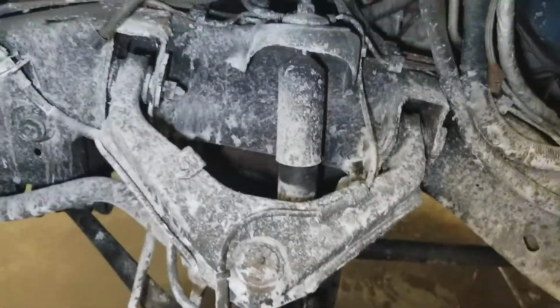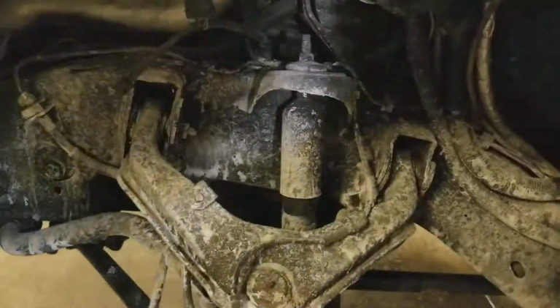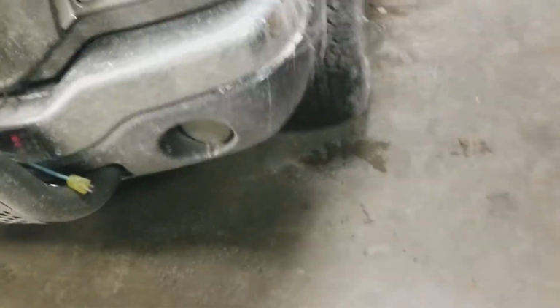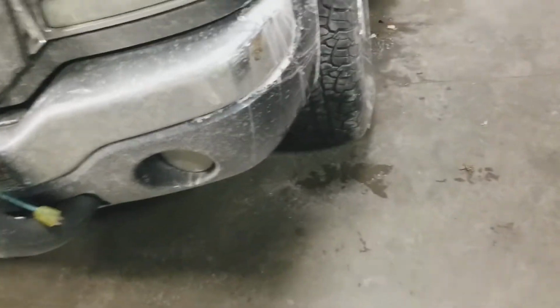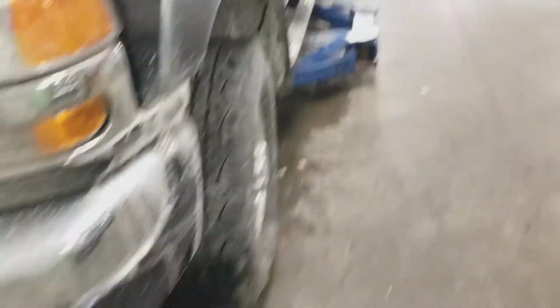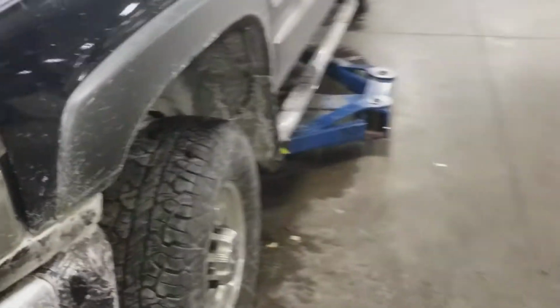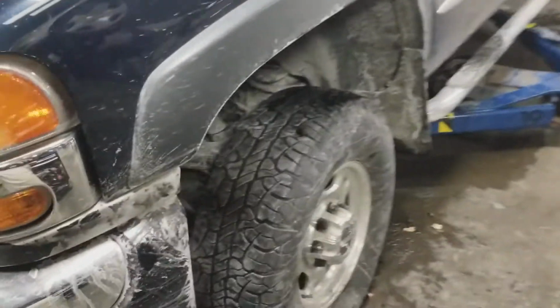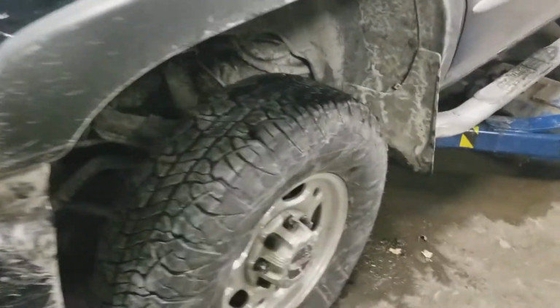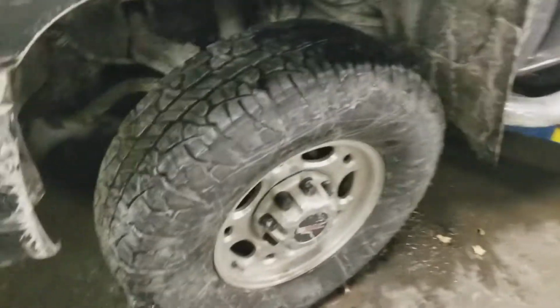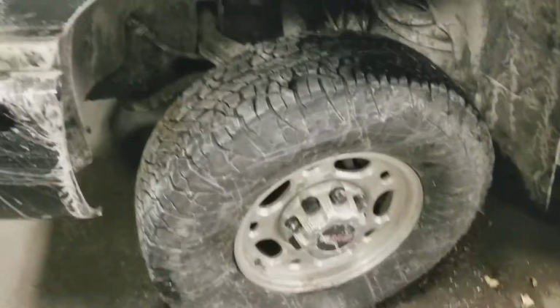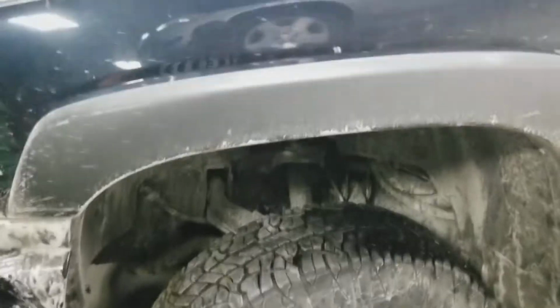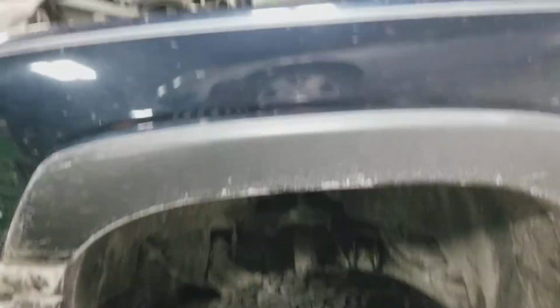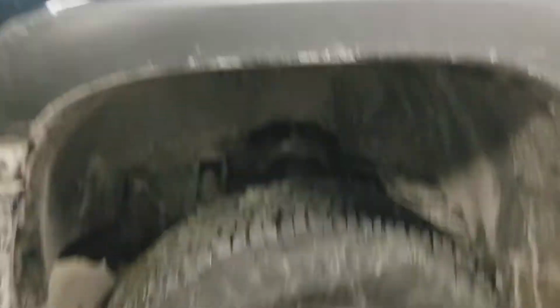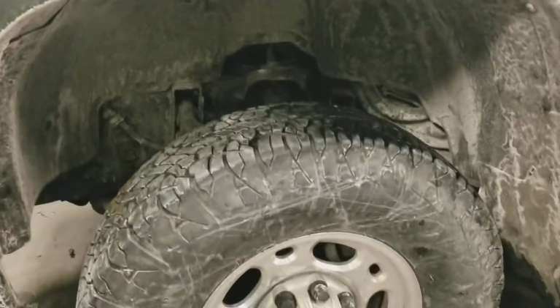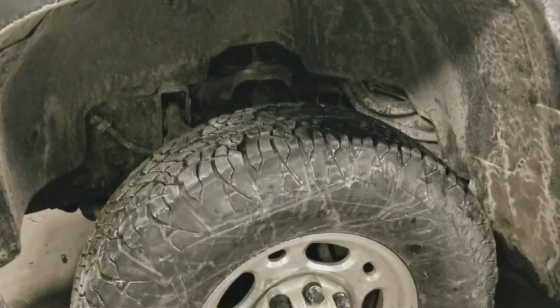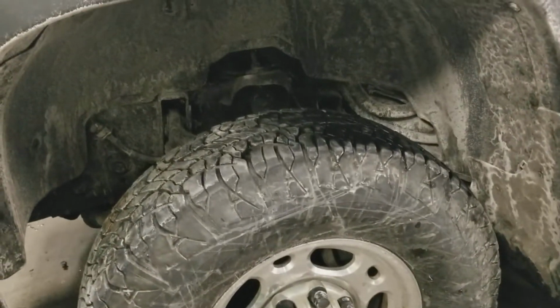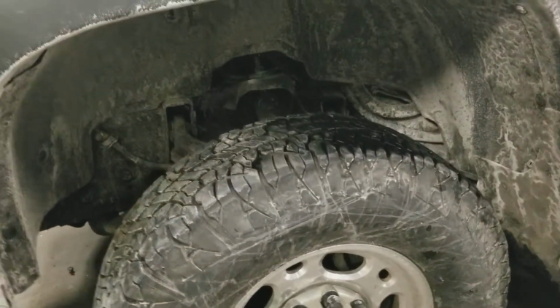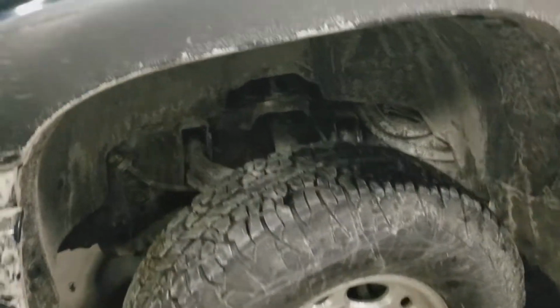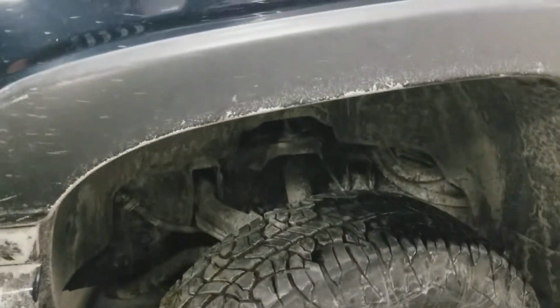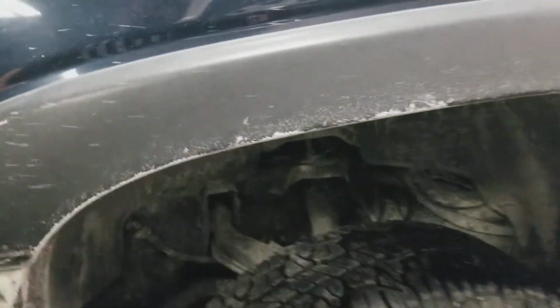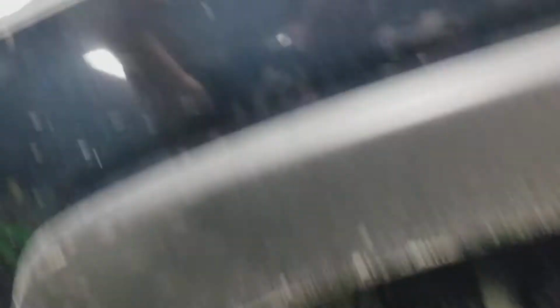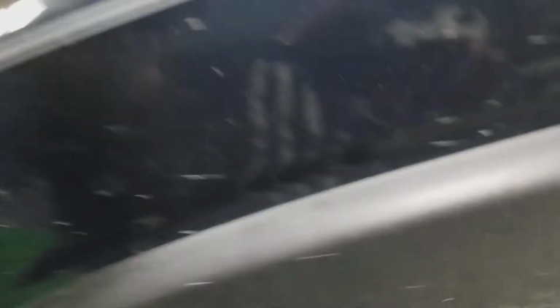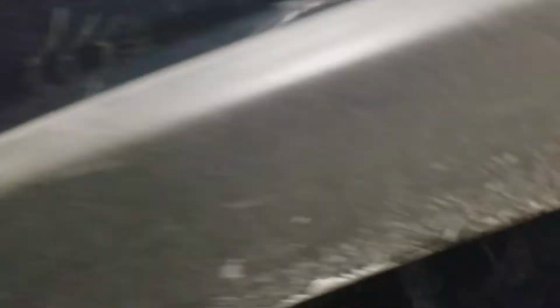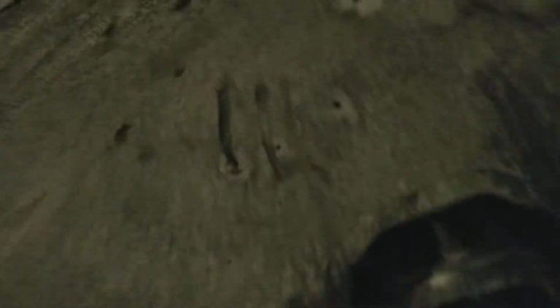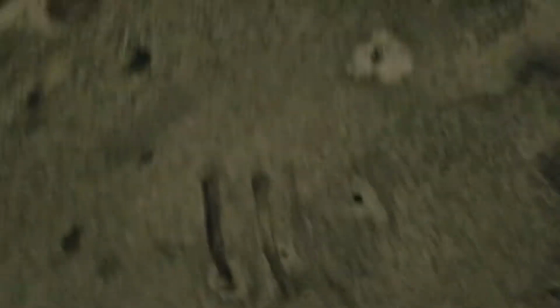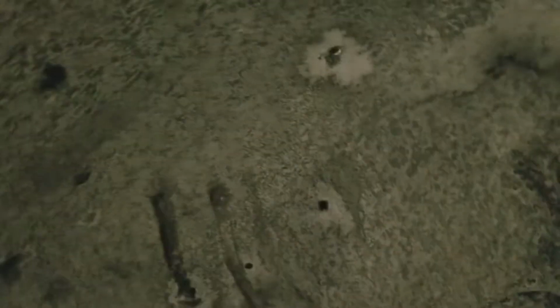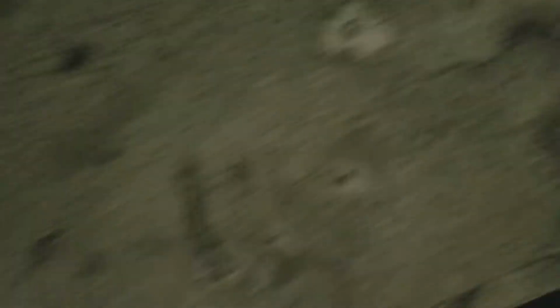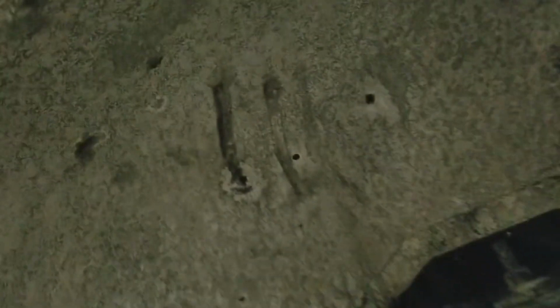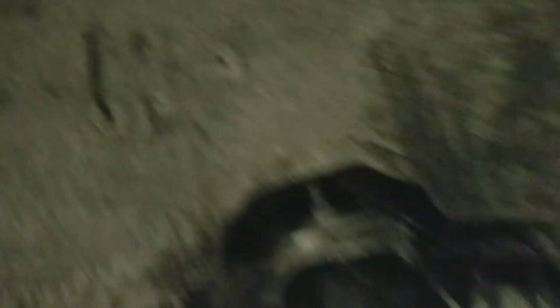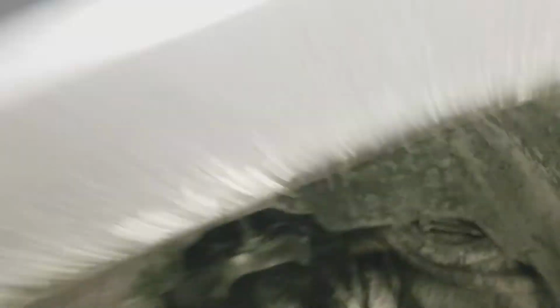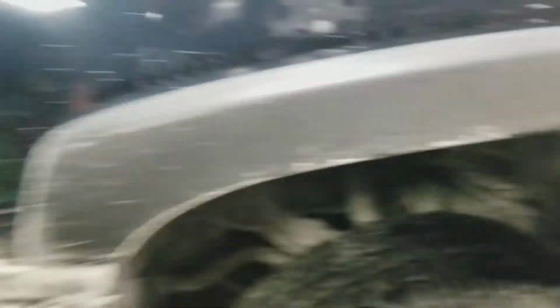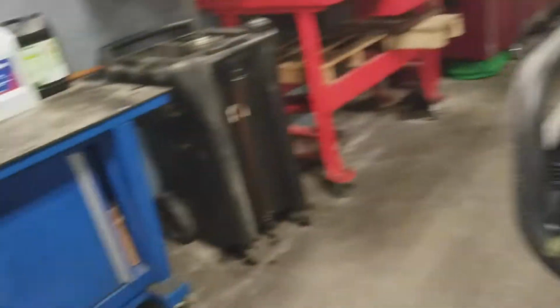Alright, let me get this put back together — and that's that. Get the tire back on, fender liner back in. Then you've got to climb up on top here because there's two wiring harnesses you've got to push through from the motor side. And she's done.